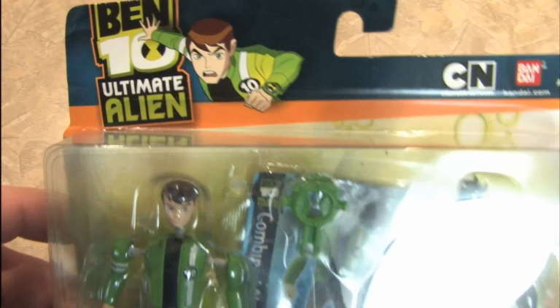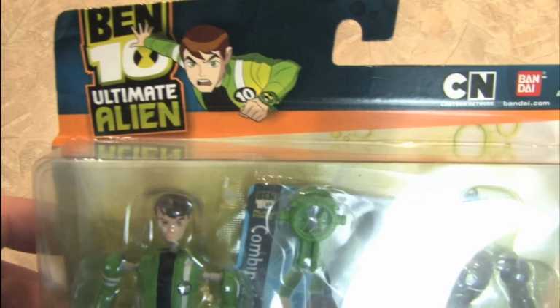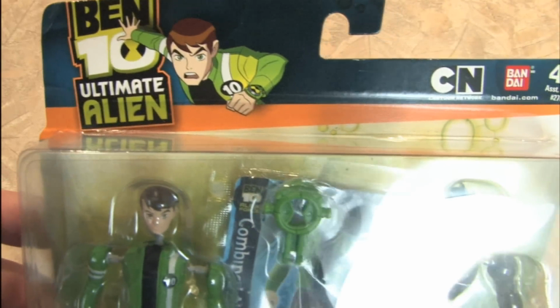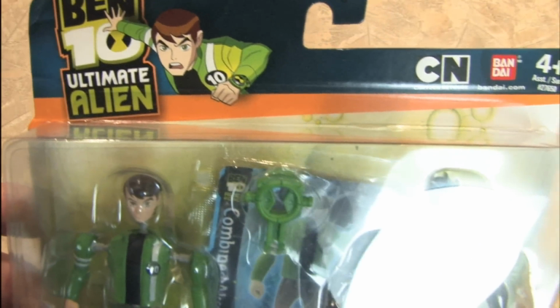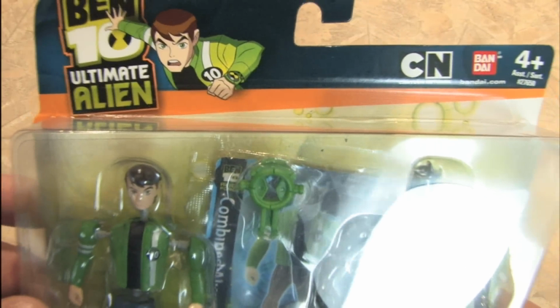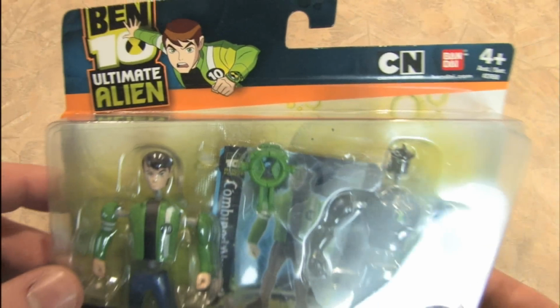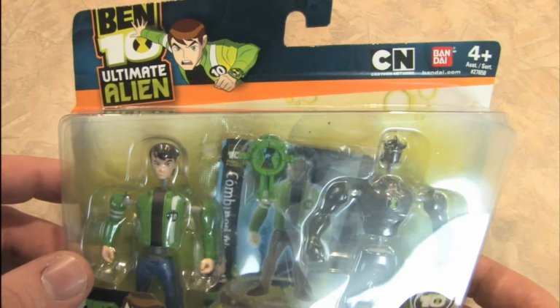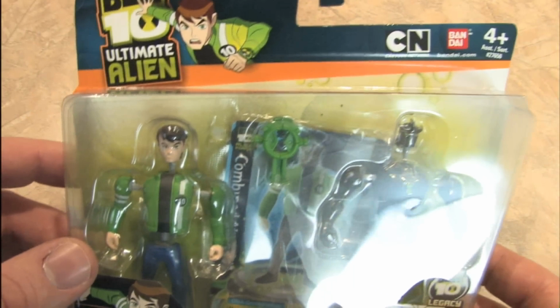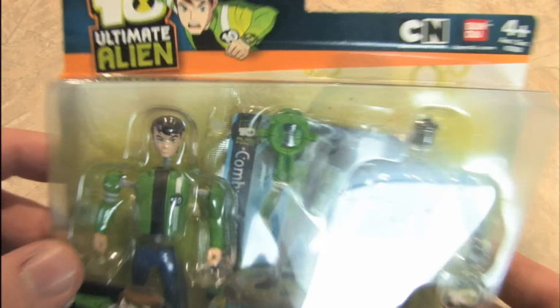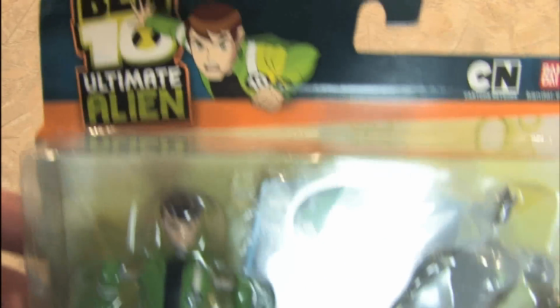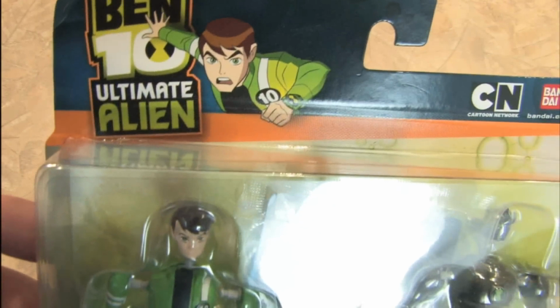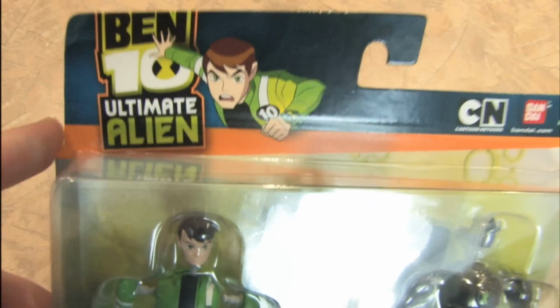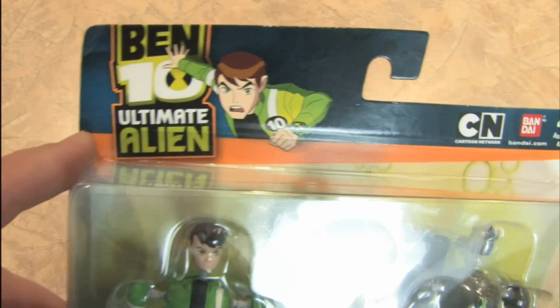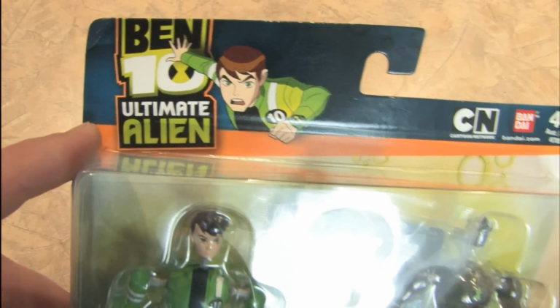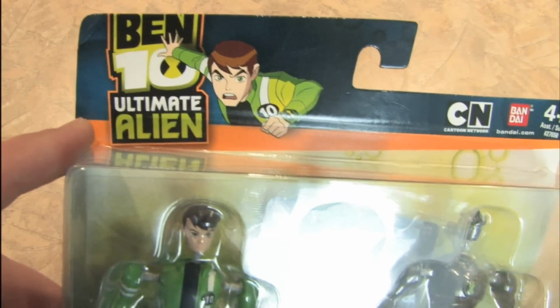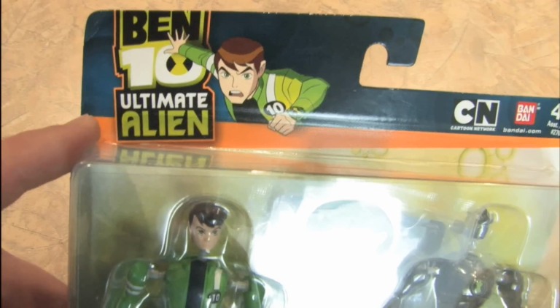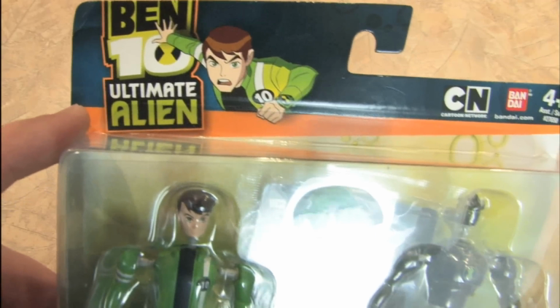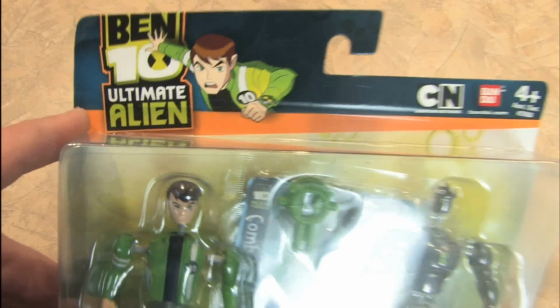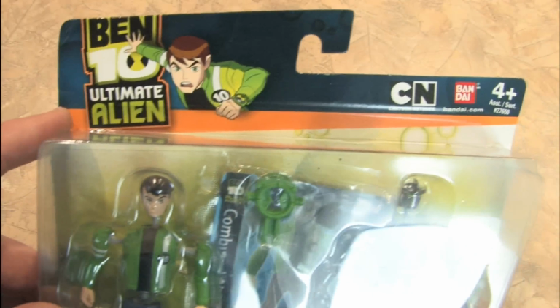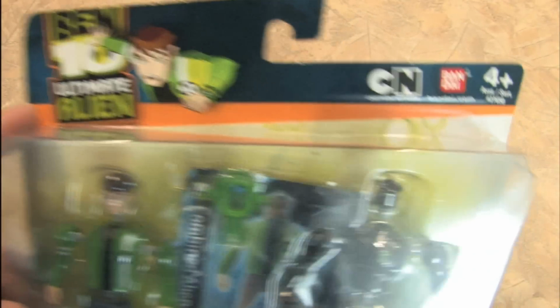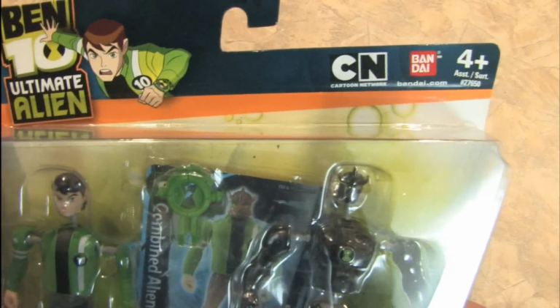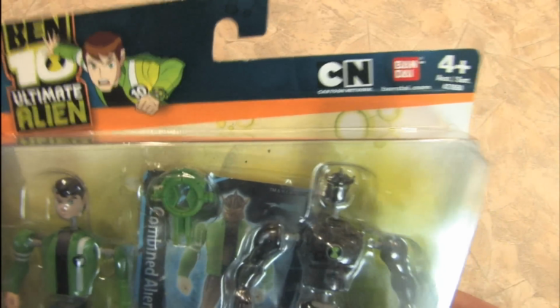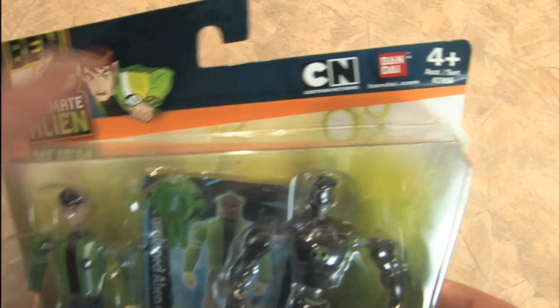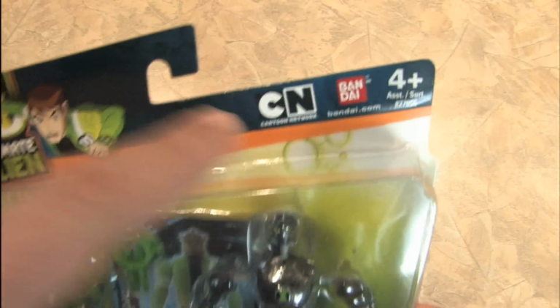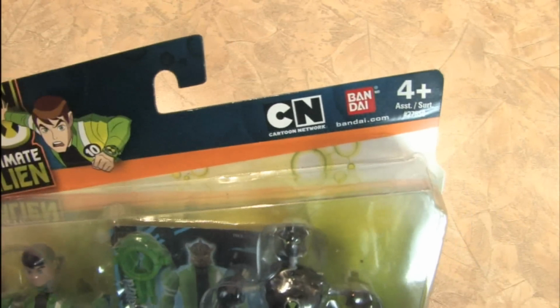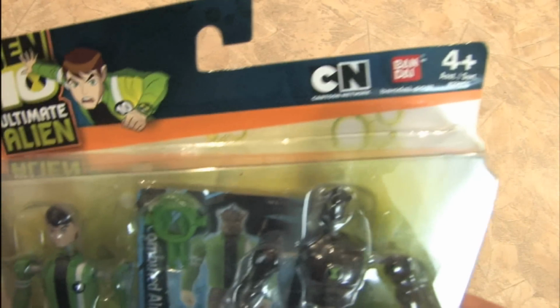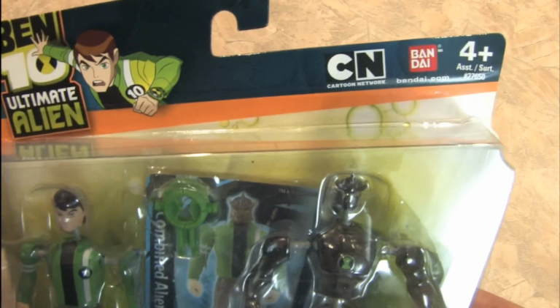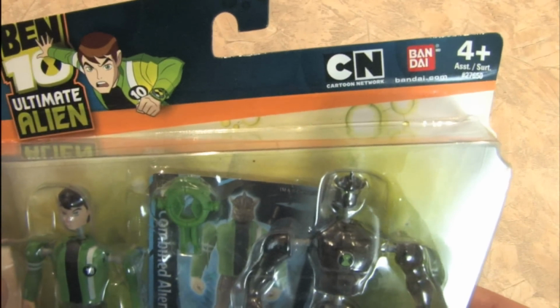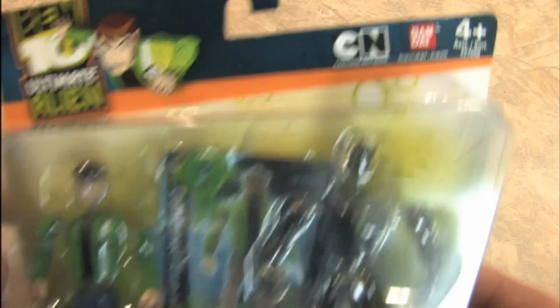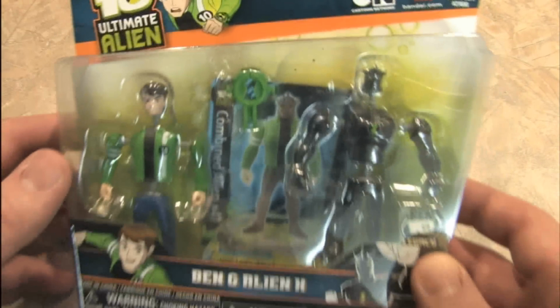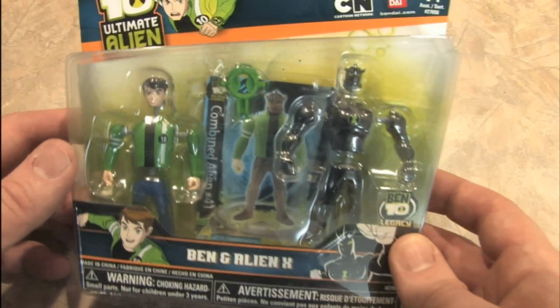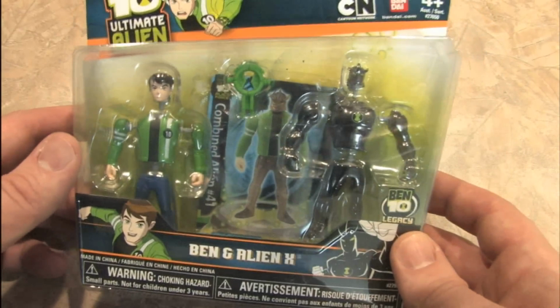Ben 10 Ultimate Alien from Cartoon Network and Bandai, ages 4 and up.